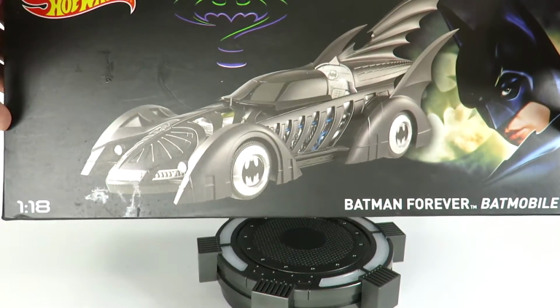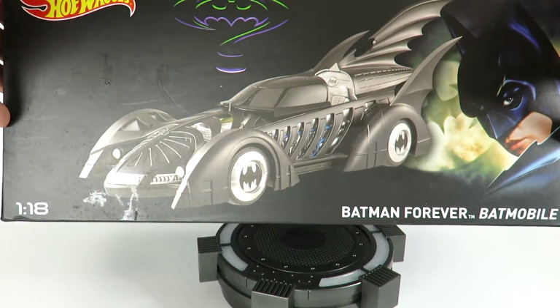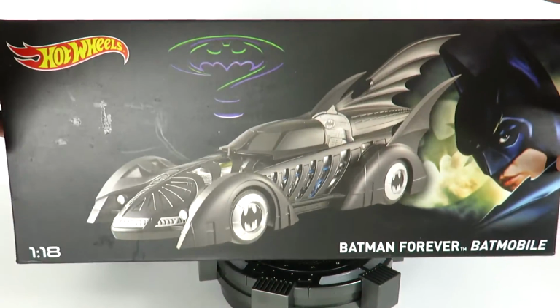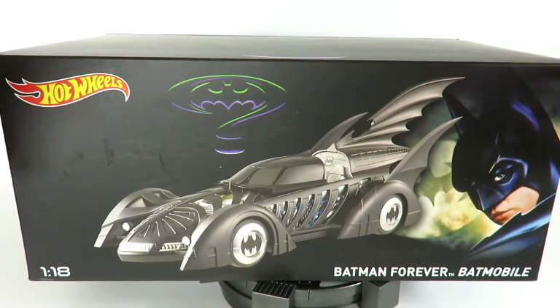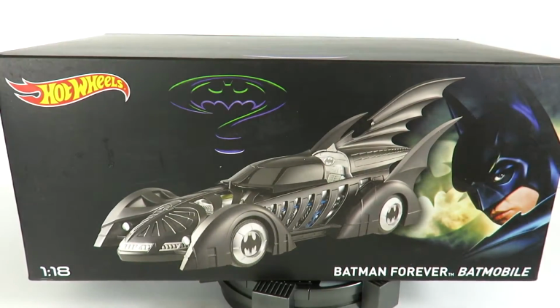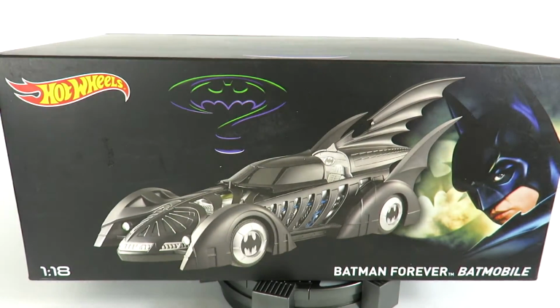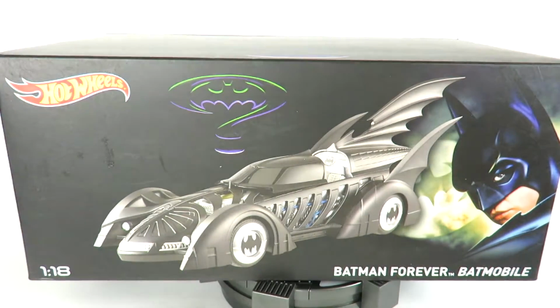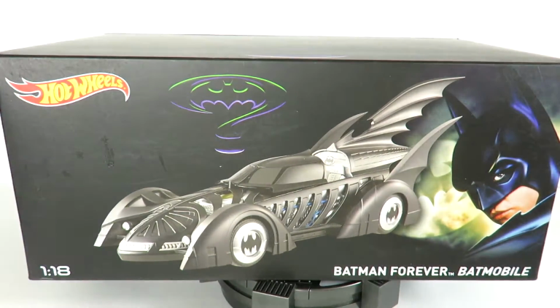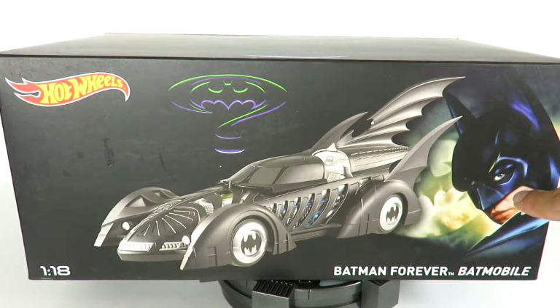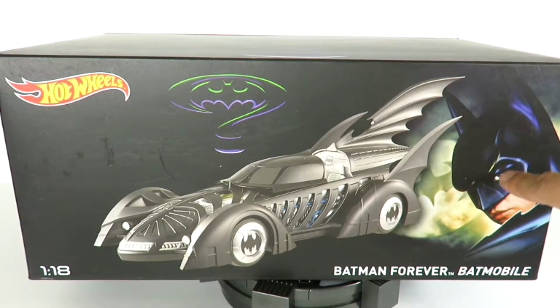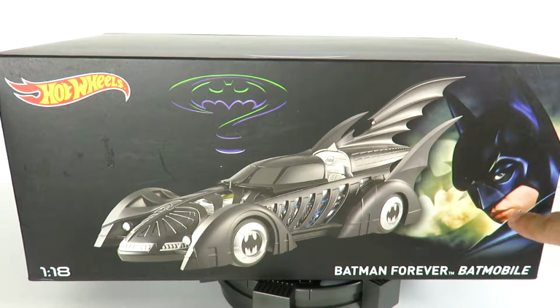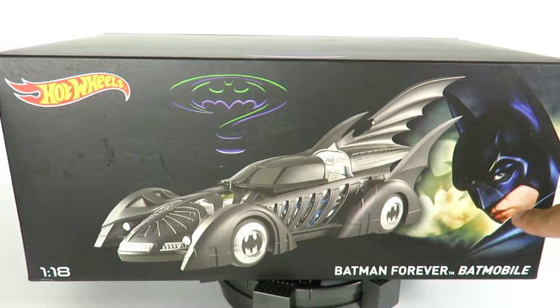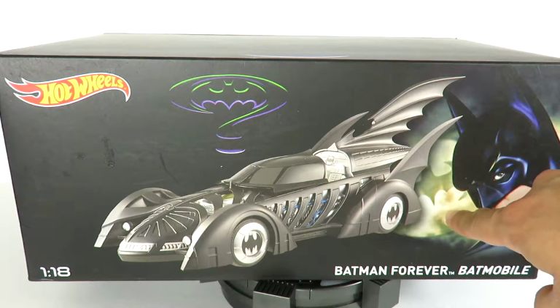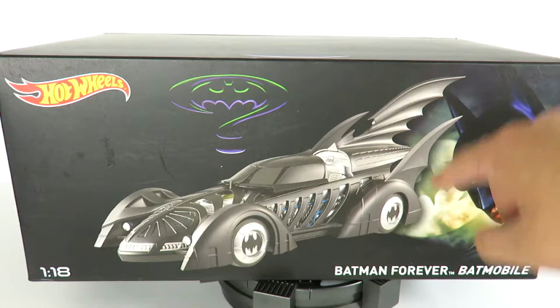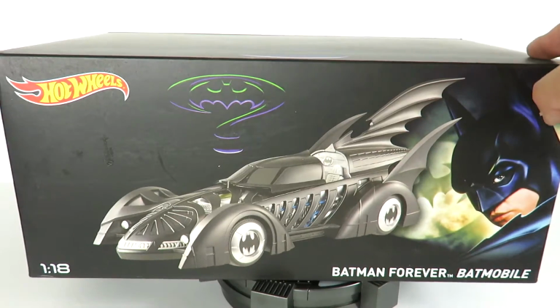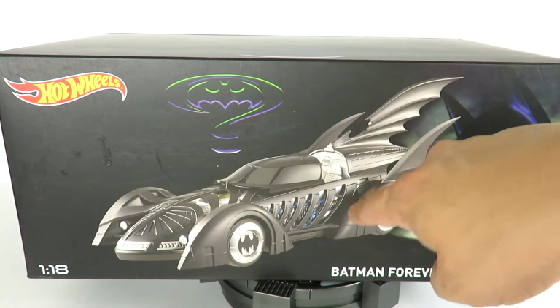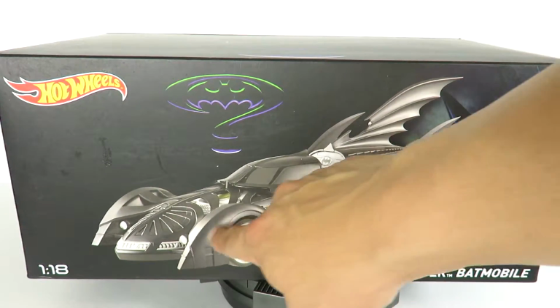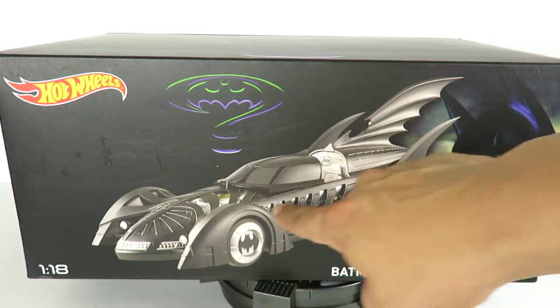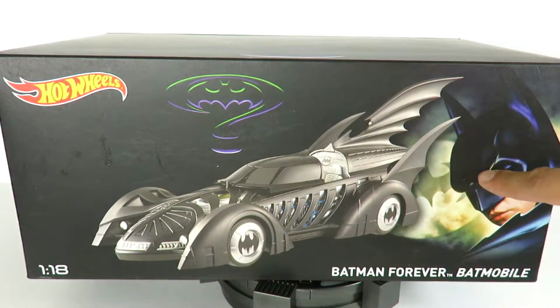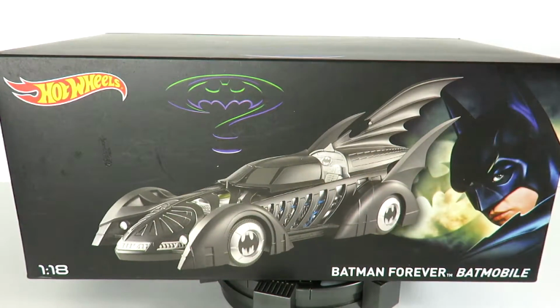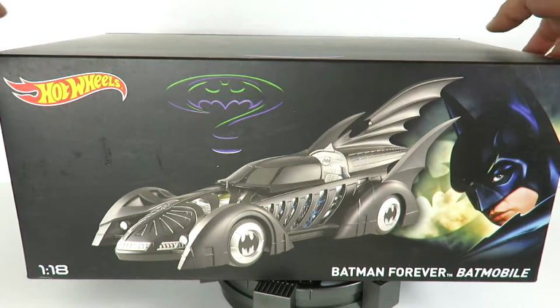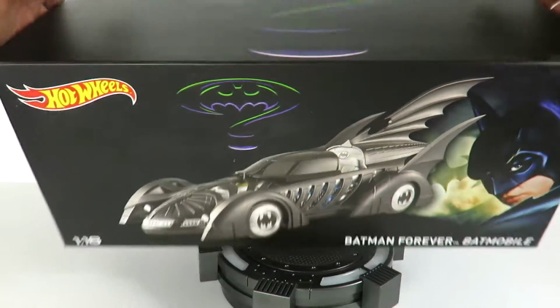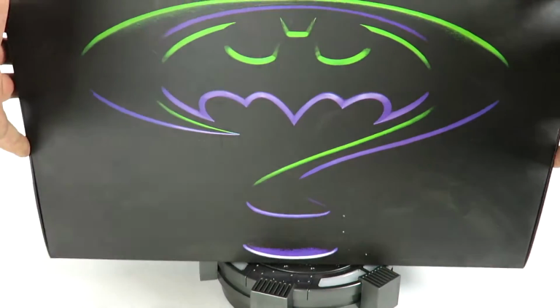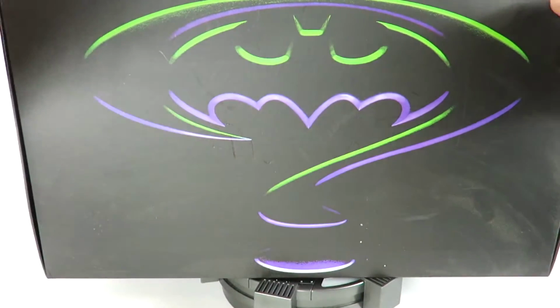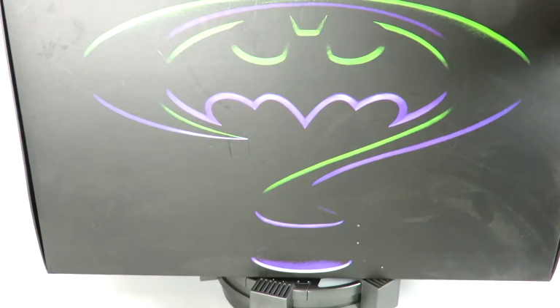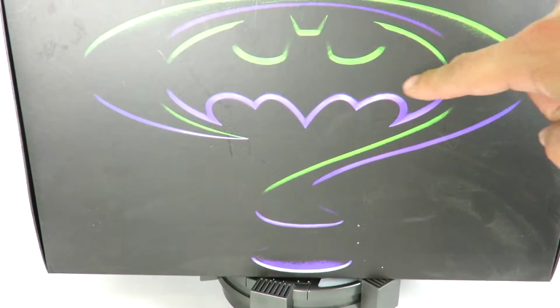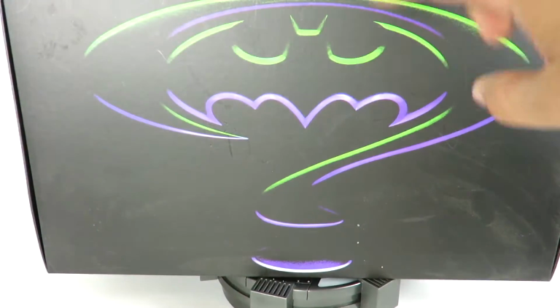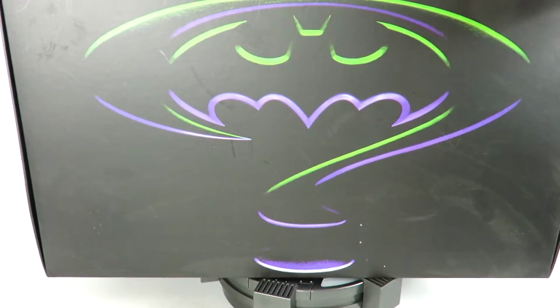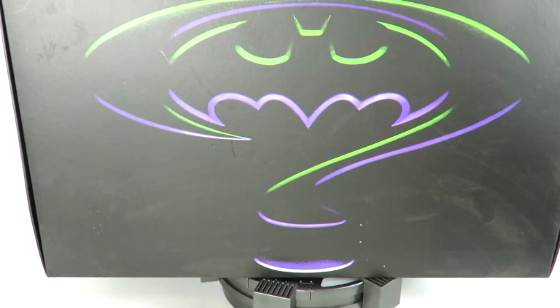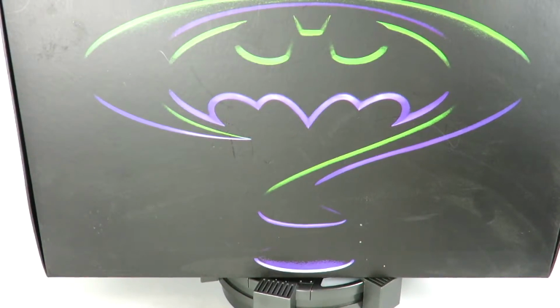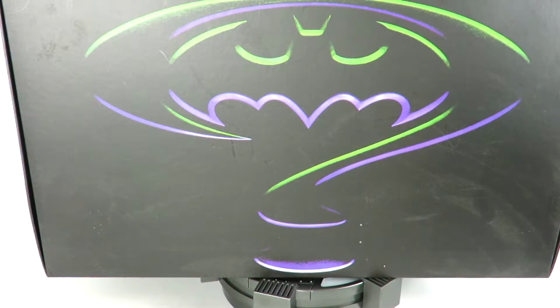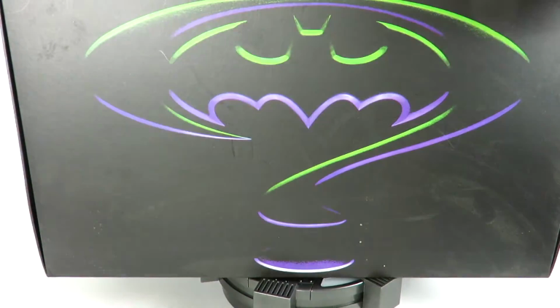I got this a long time ago and I'm barely getting to reviewing it. You got a really nice looking box — you have a cool image of Val Kilmer as Batman, you got the Bat-Signal, an image of the actual vehicle, and at the top of the box you have the Batman logo with the Riddler's question mark.